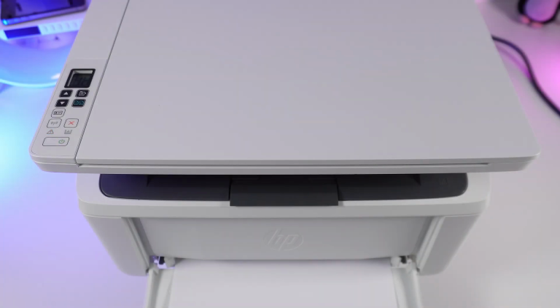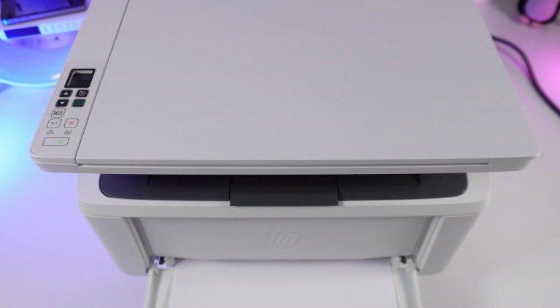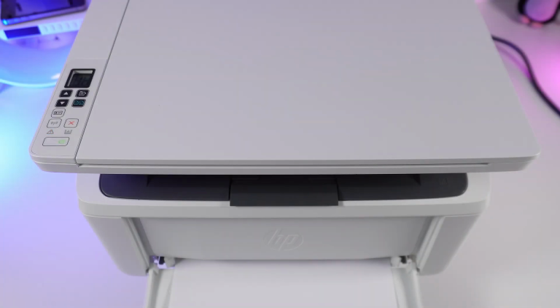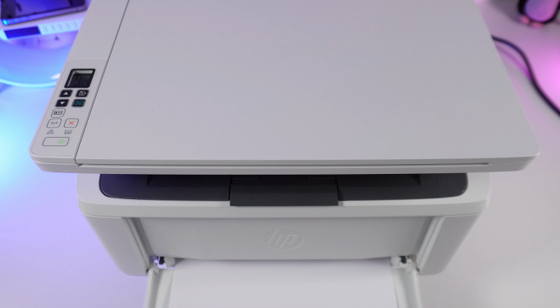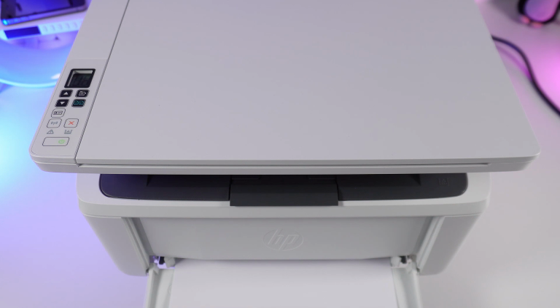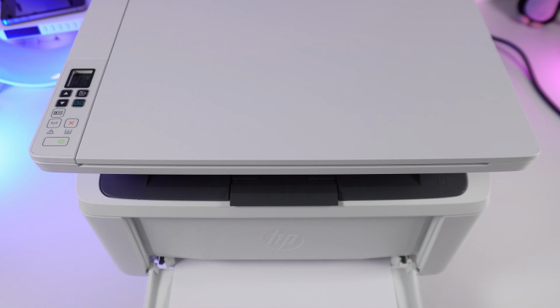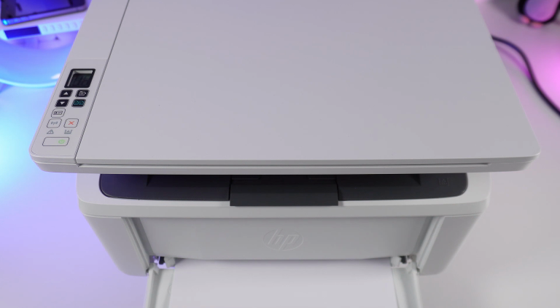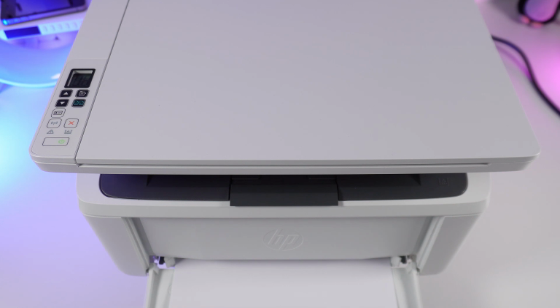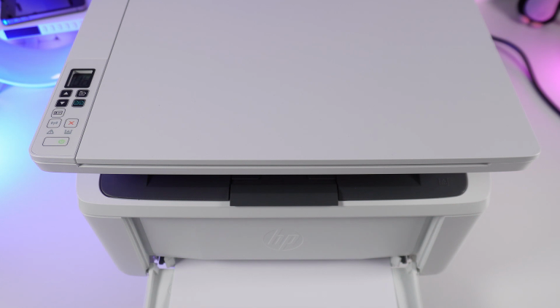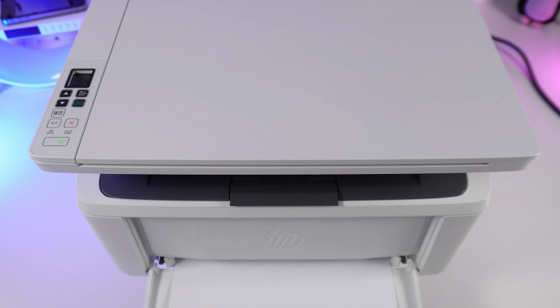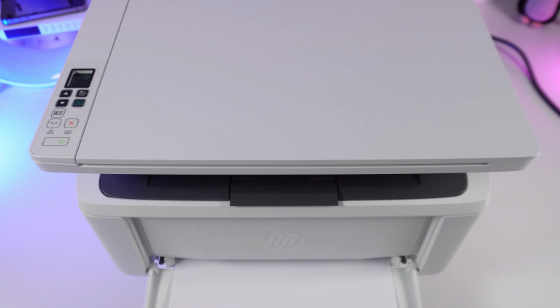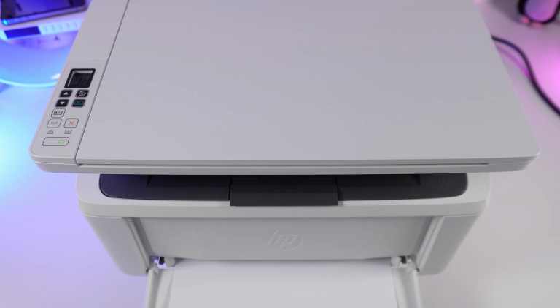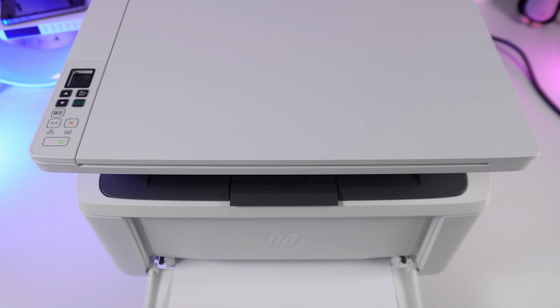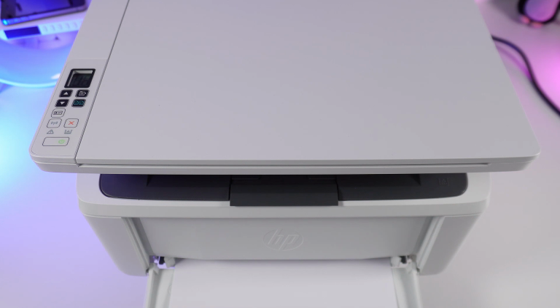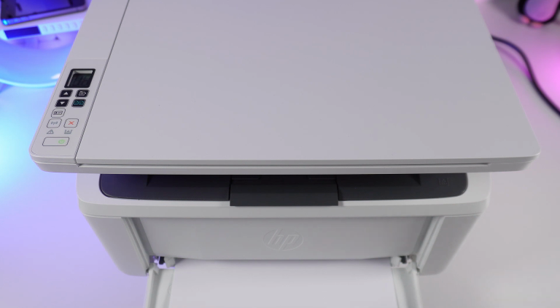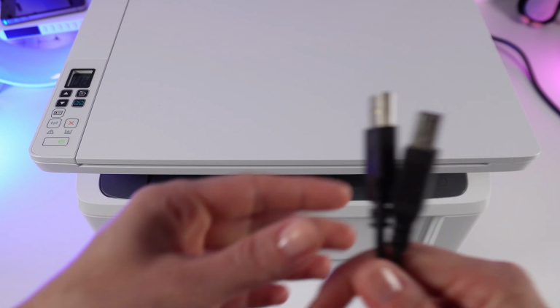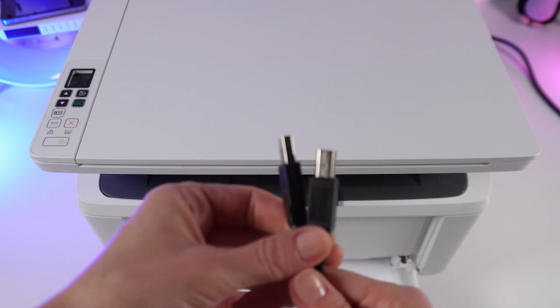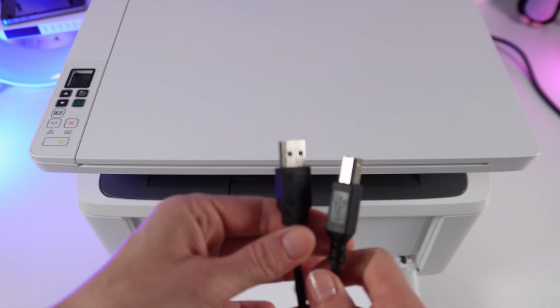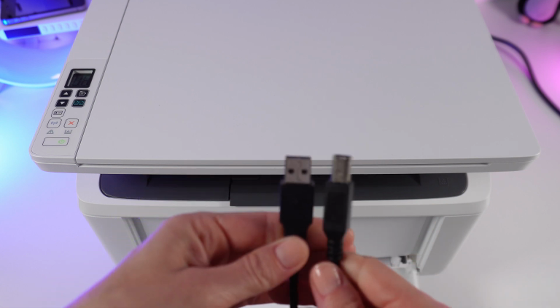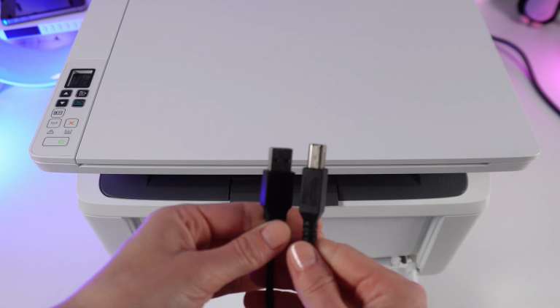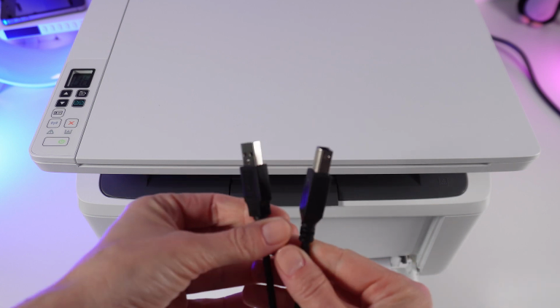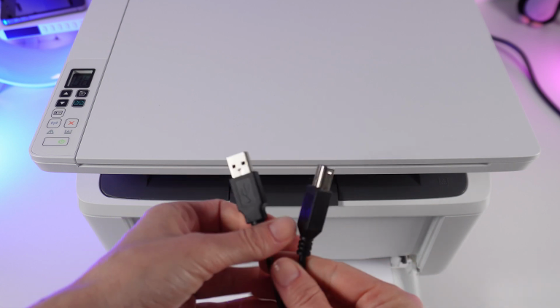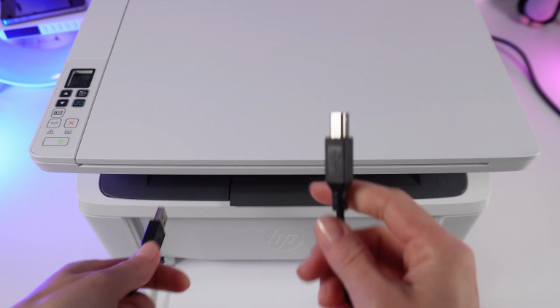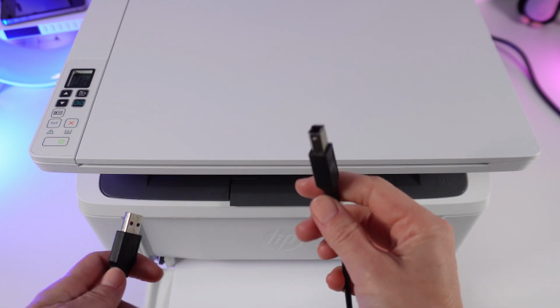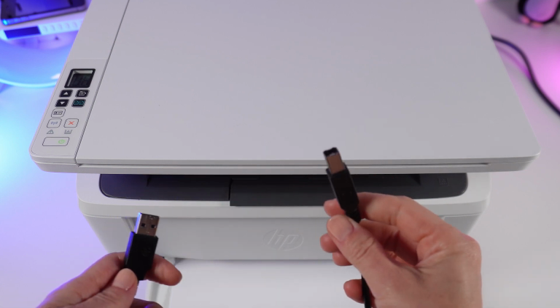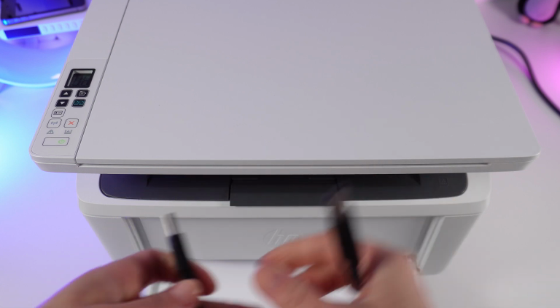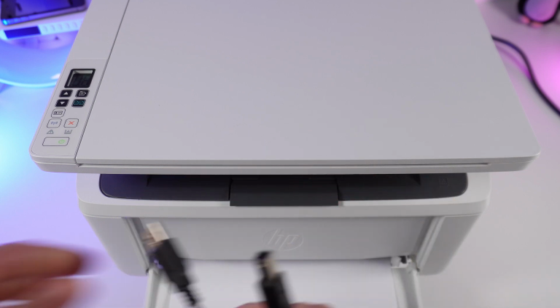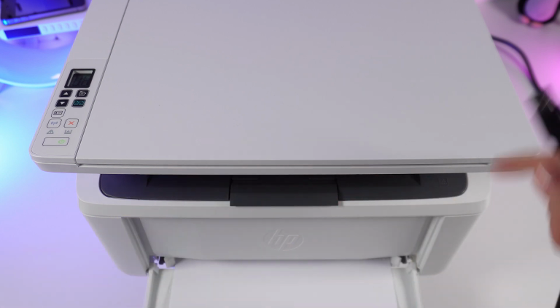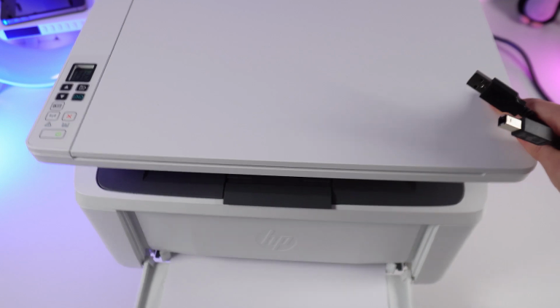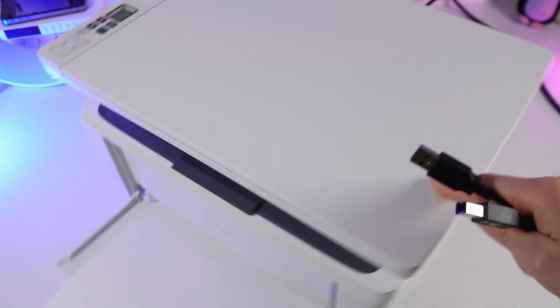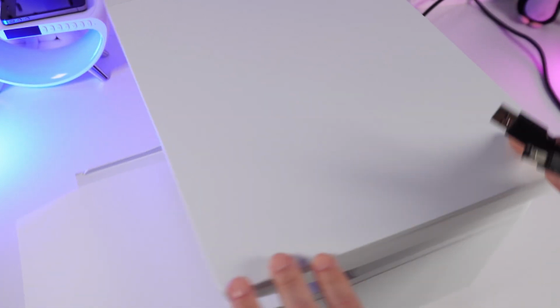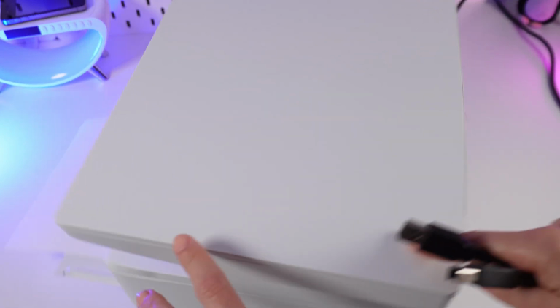Here you can see that your printer isn't on the list. Use the provided USB cable and connect one end to the printer and the other end to your computer or laptop.